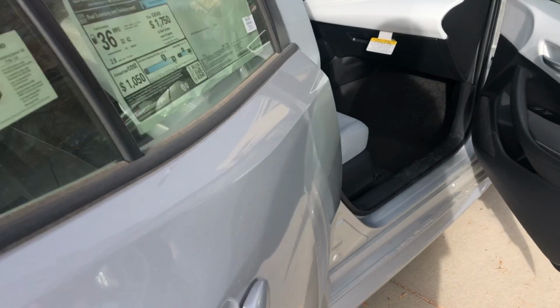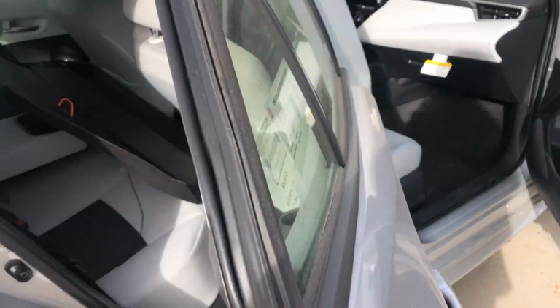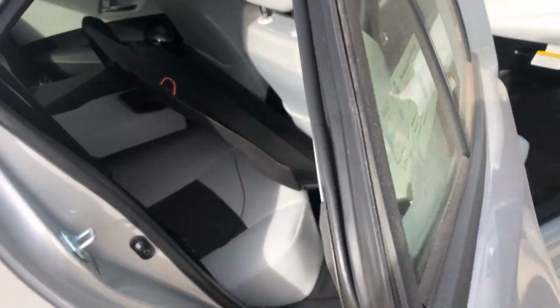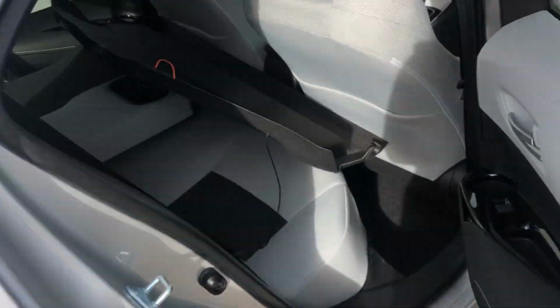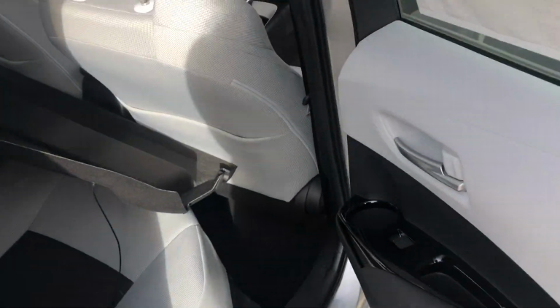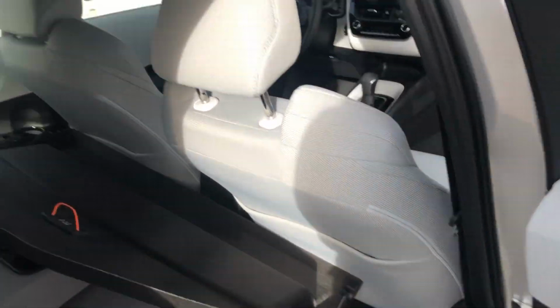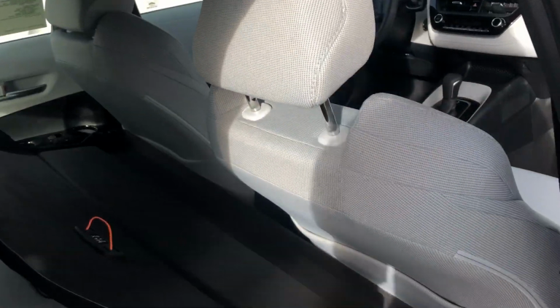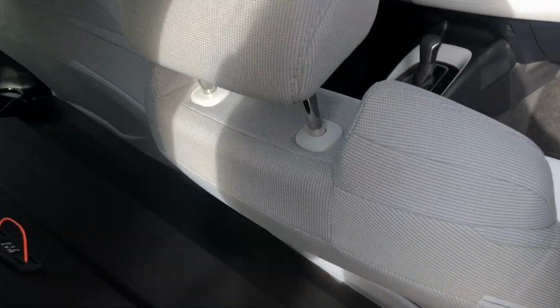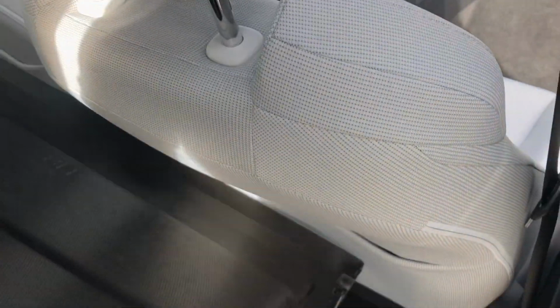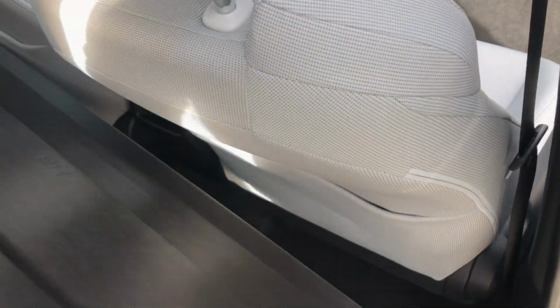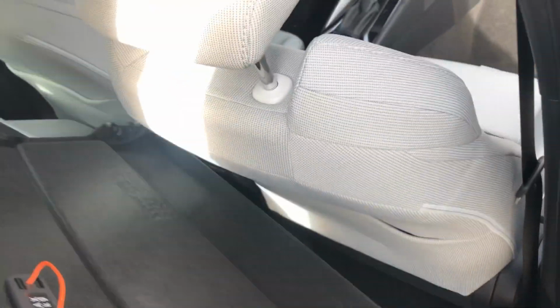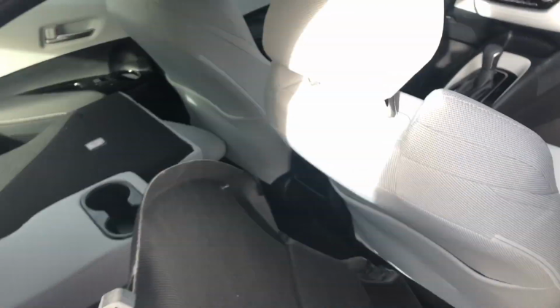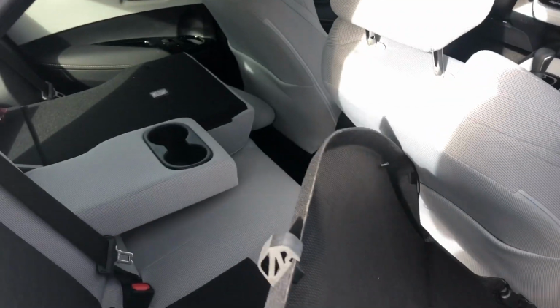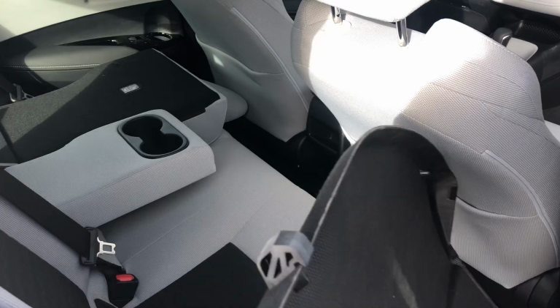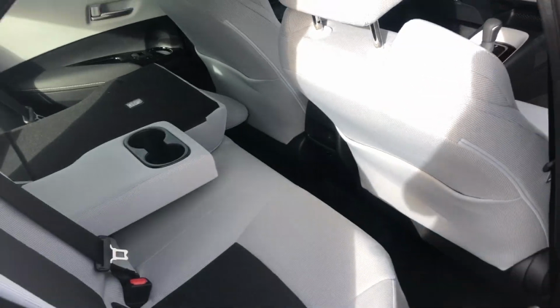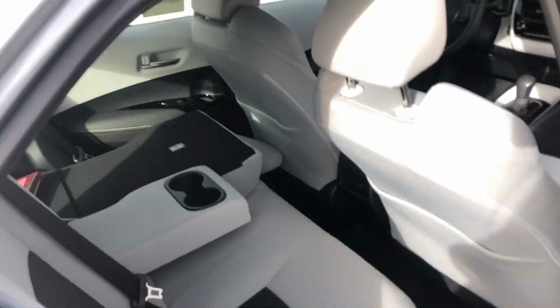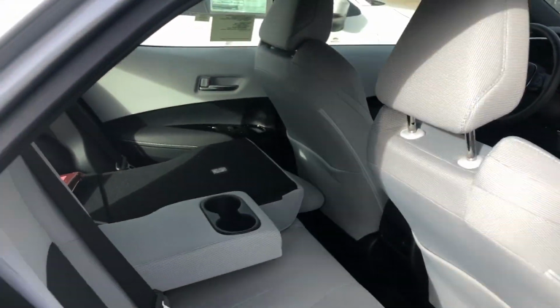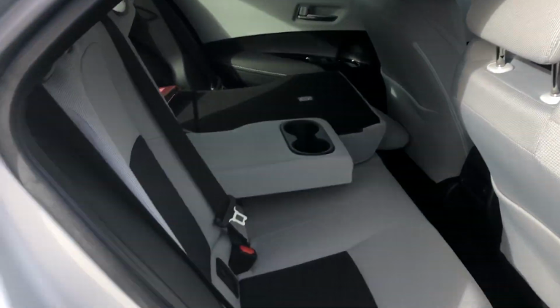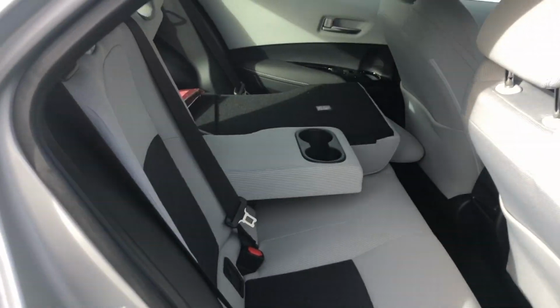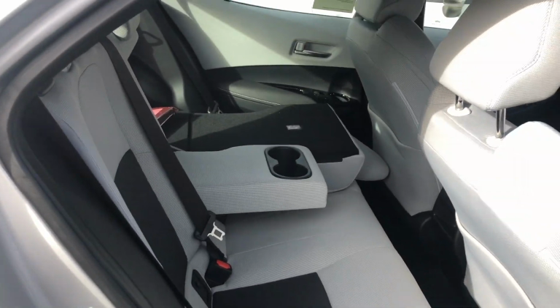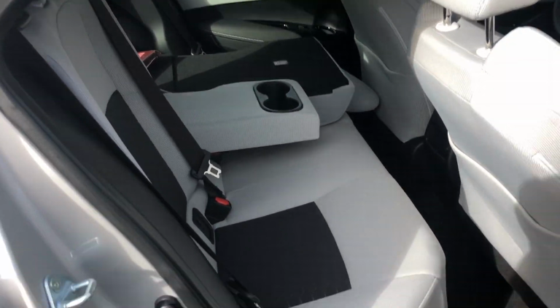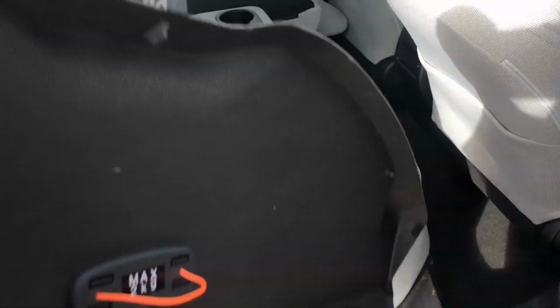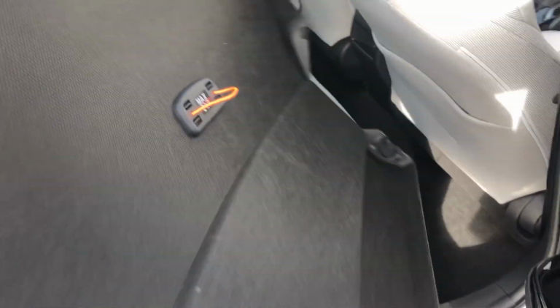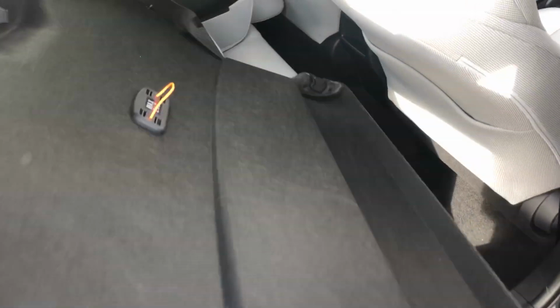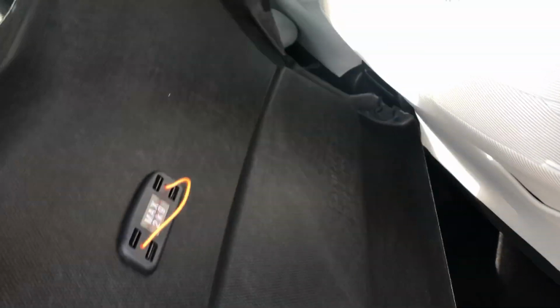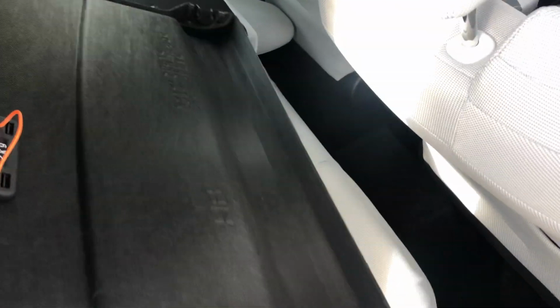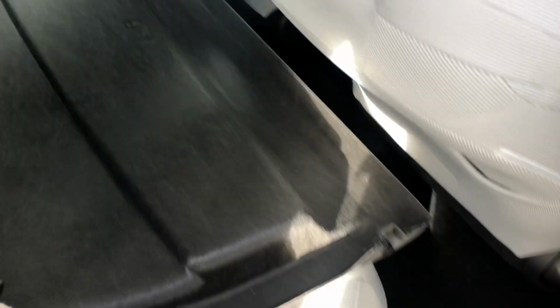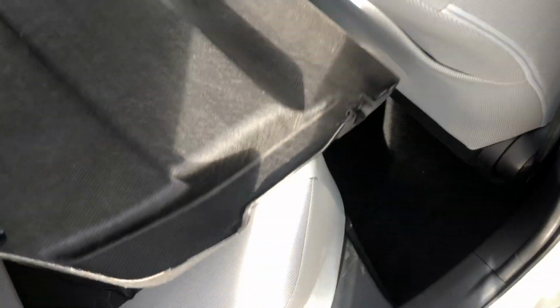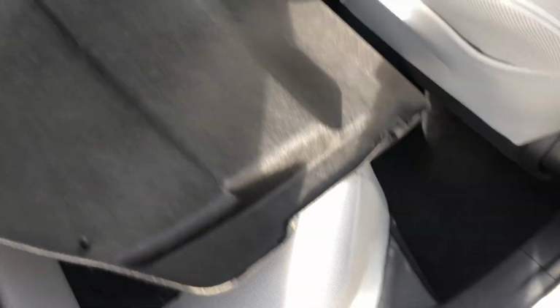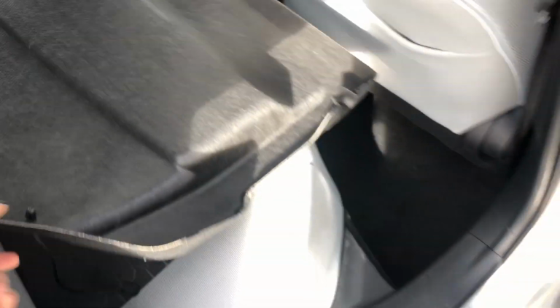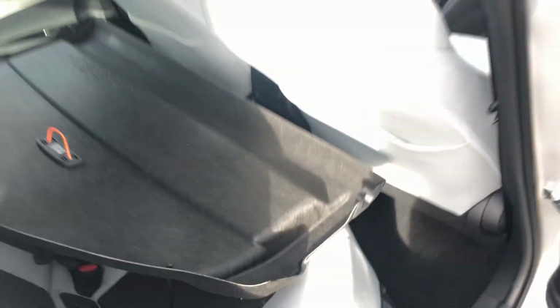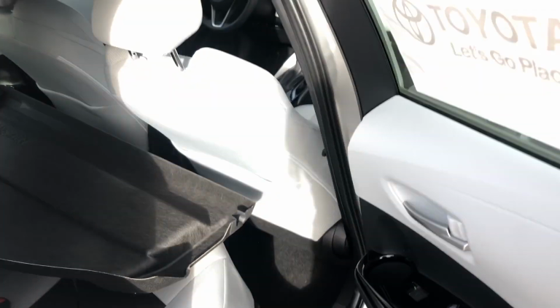In the very back of the vehicle you have quite a bit of space for your passengers. This is just a cargo liner here. You can lay all the seats completely flat, and this will hold or hide any valuables in the back.